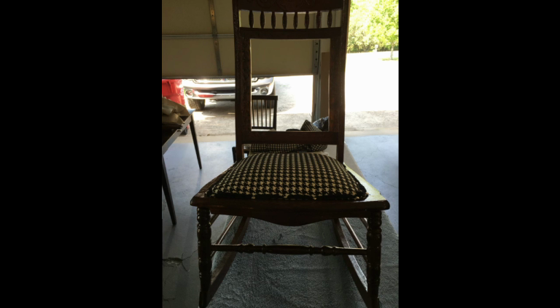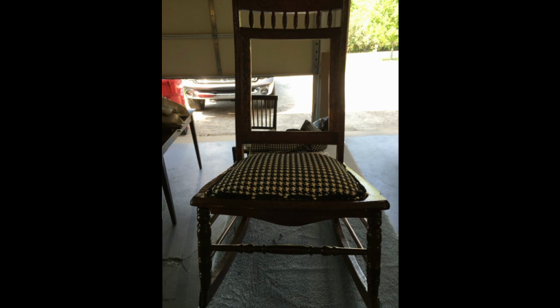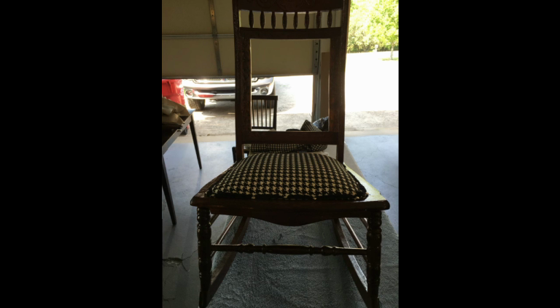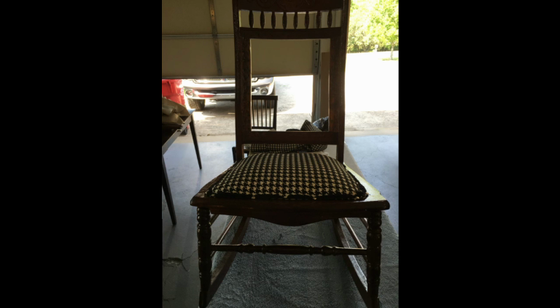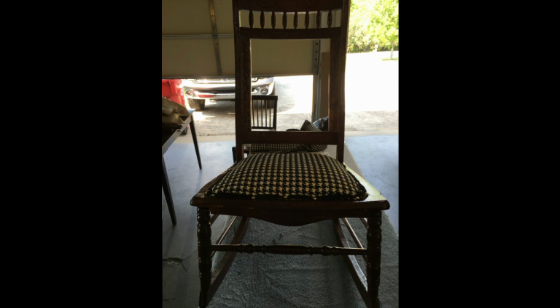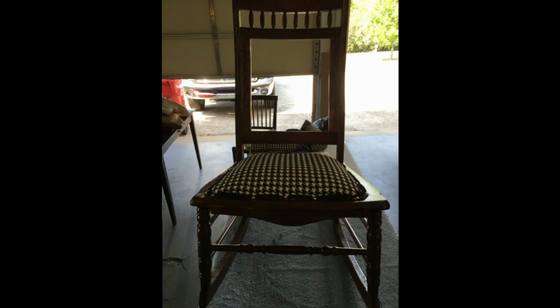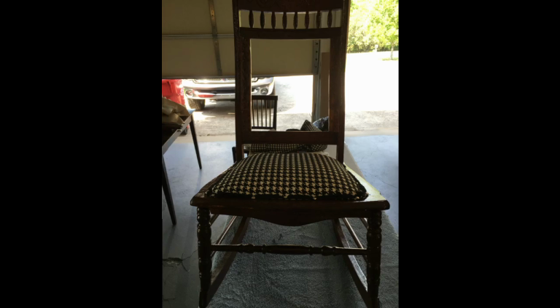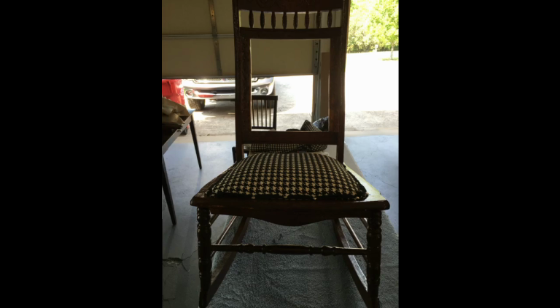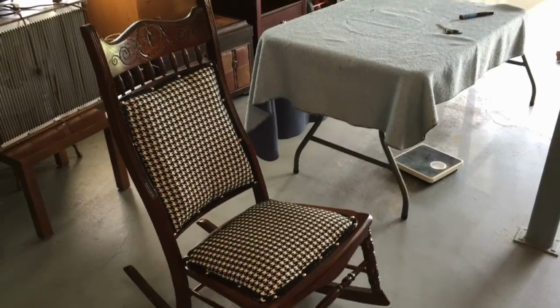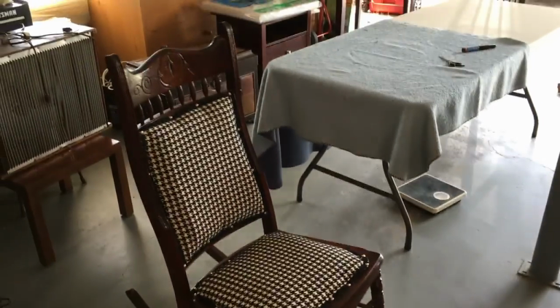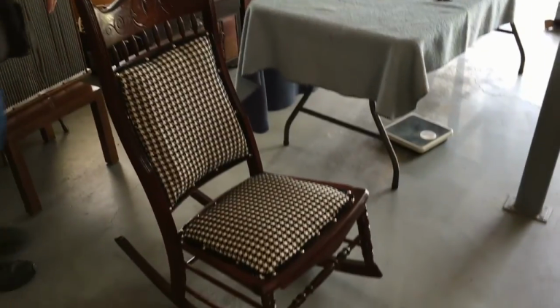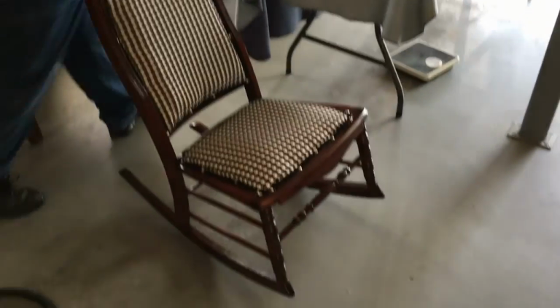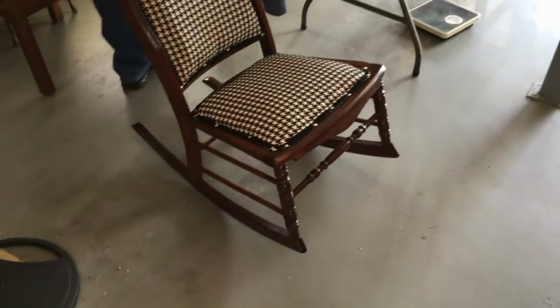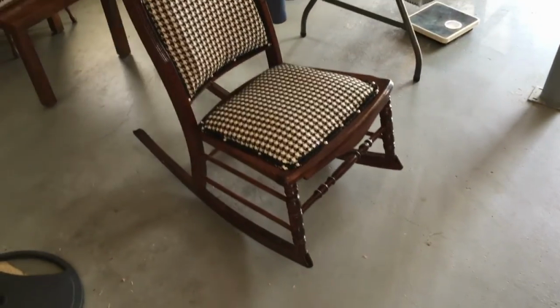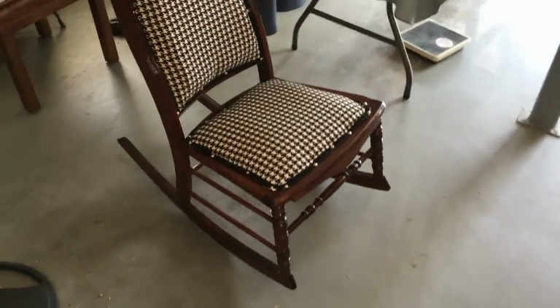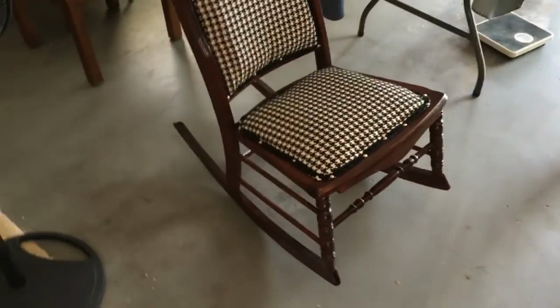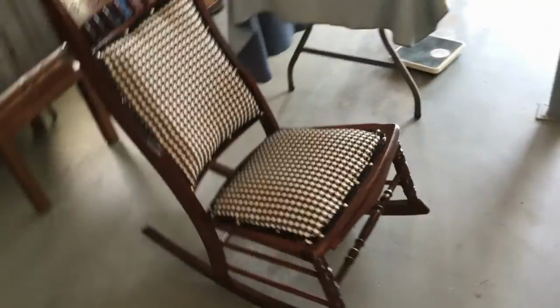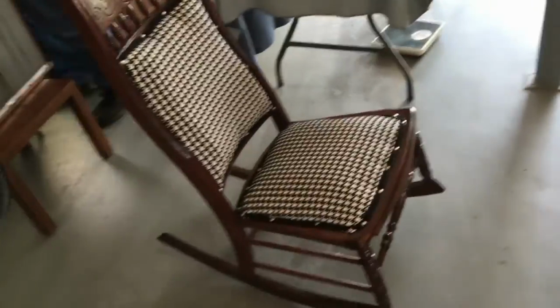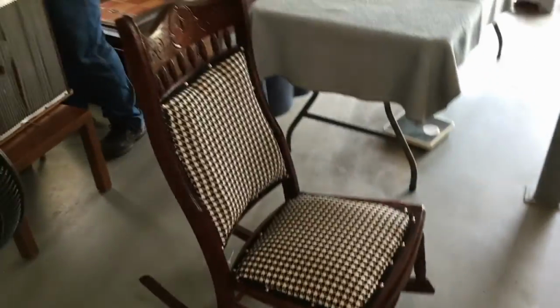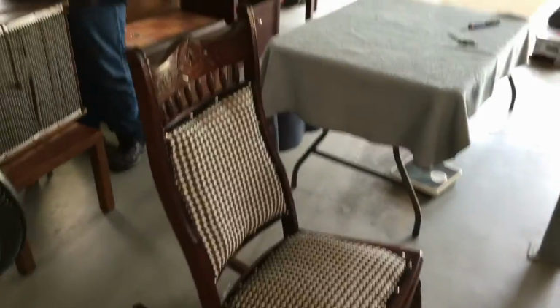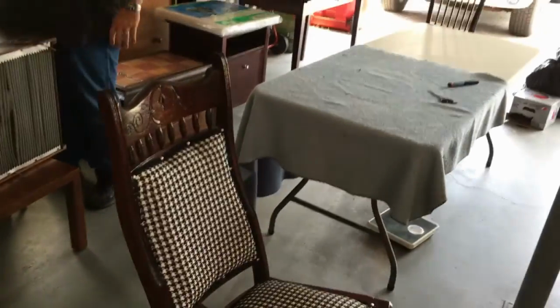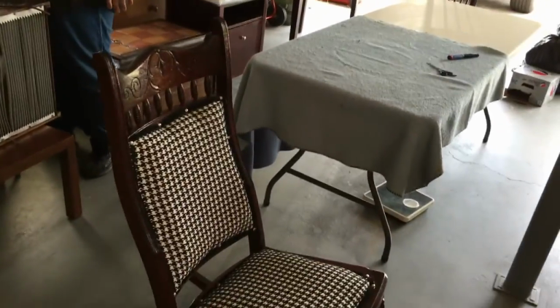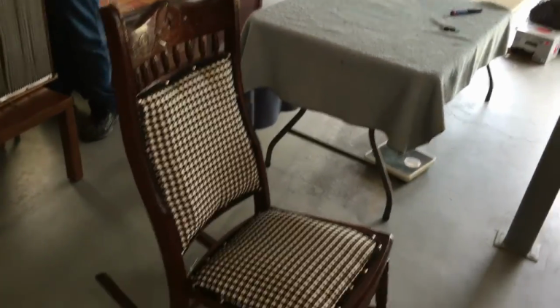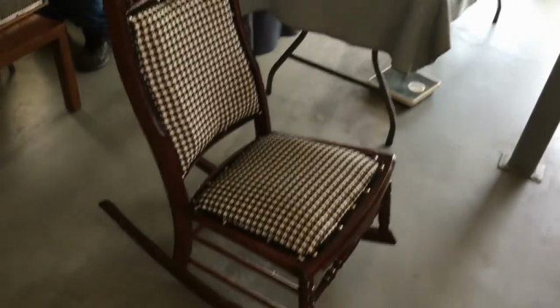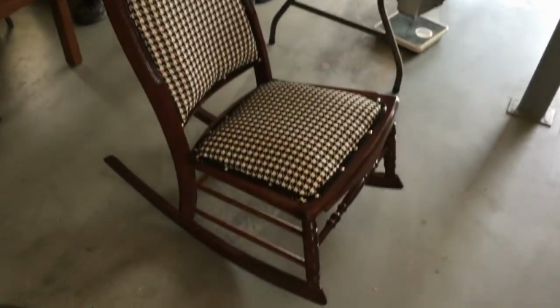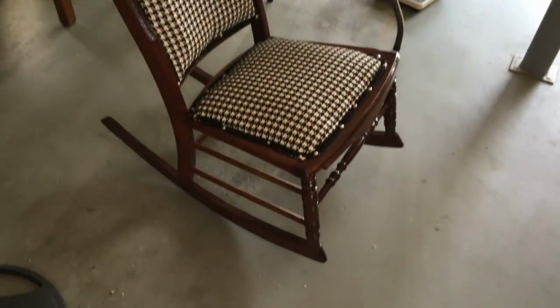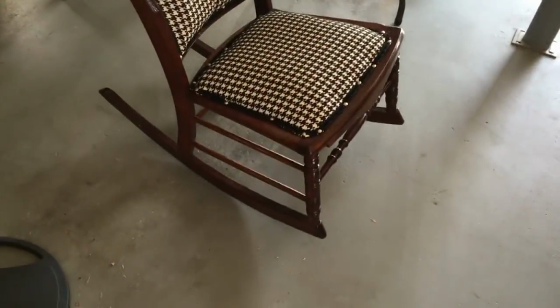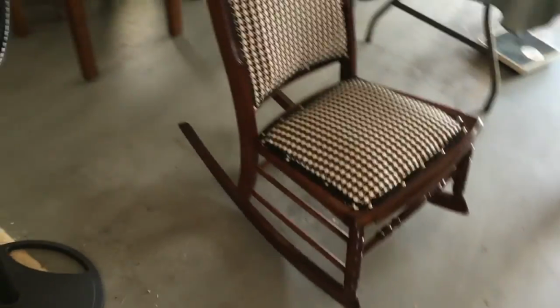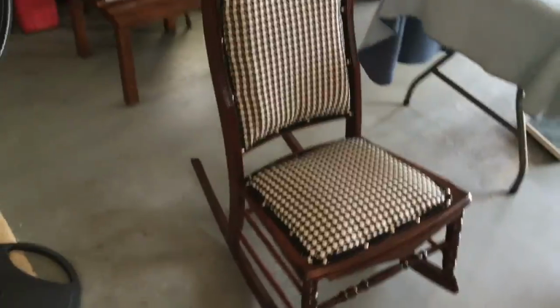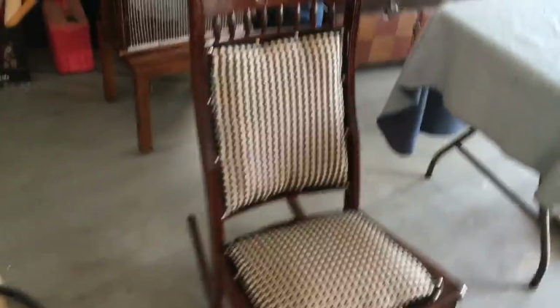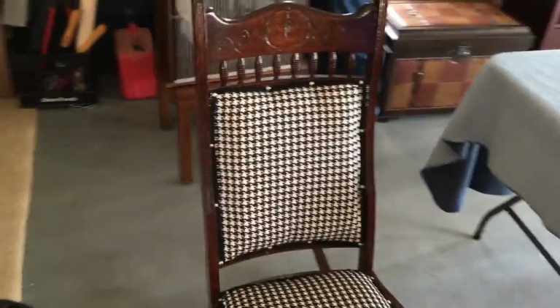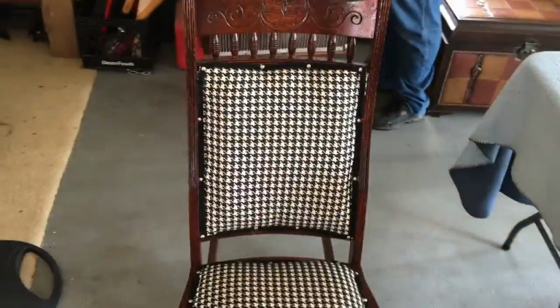Now we'll start working on the back piece. Once we got that completed, you can see I actually put in extra stuffing so that over time it wouldn't wear down as bad. Then we needed to put the arms on the chair.